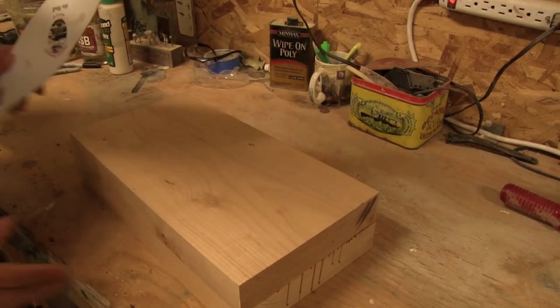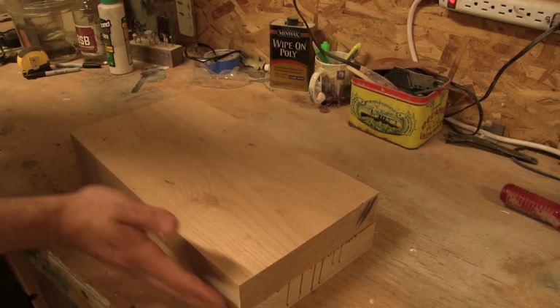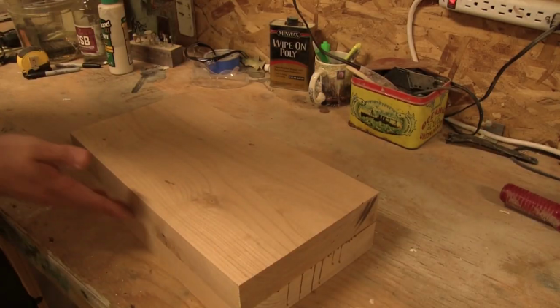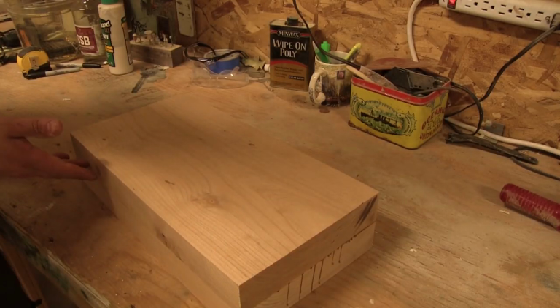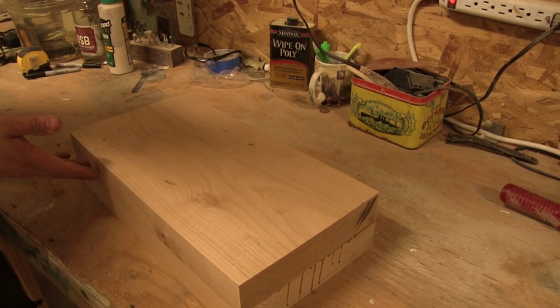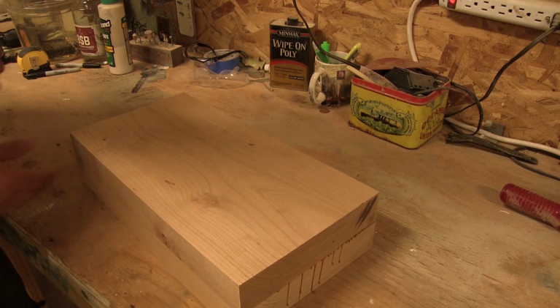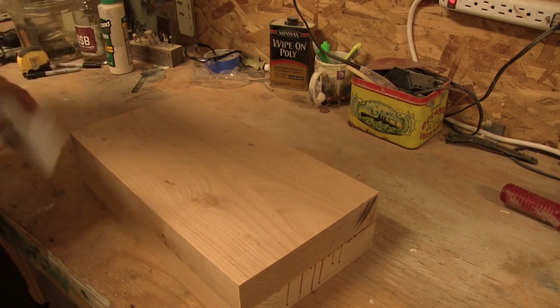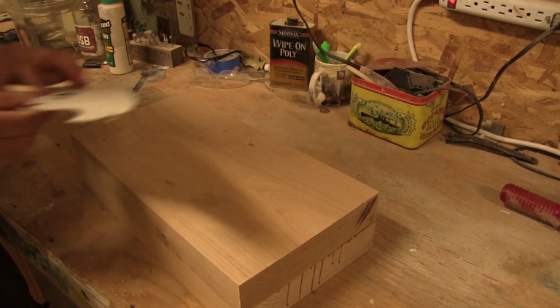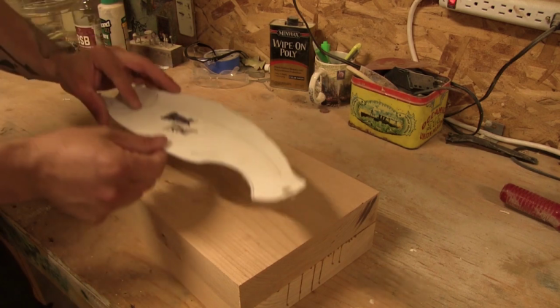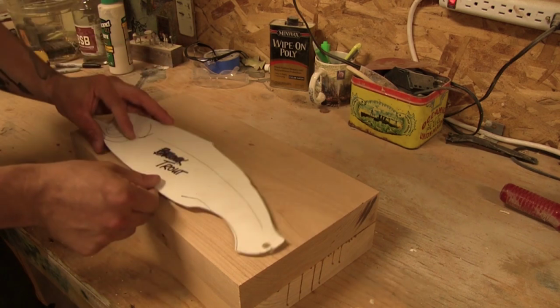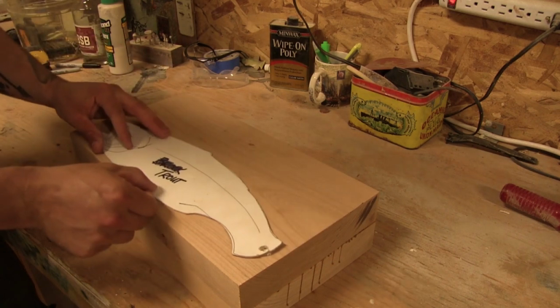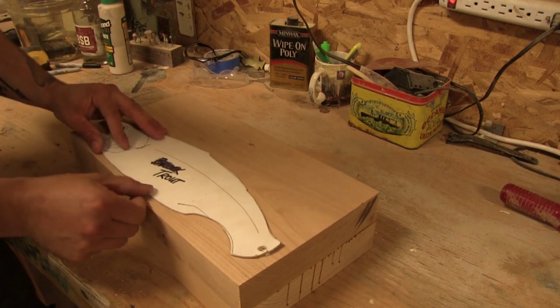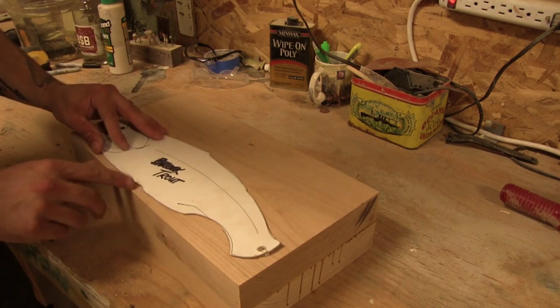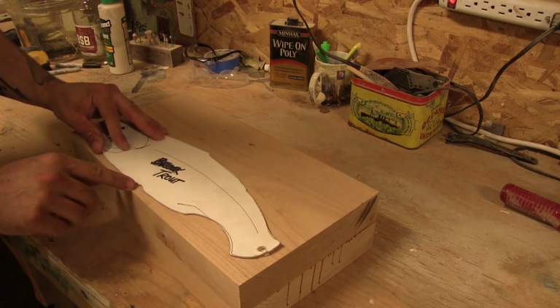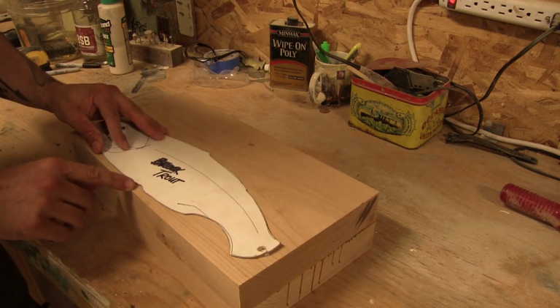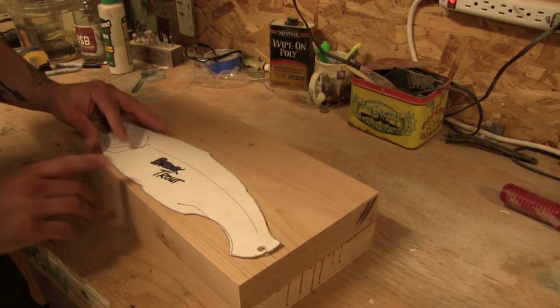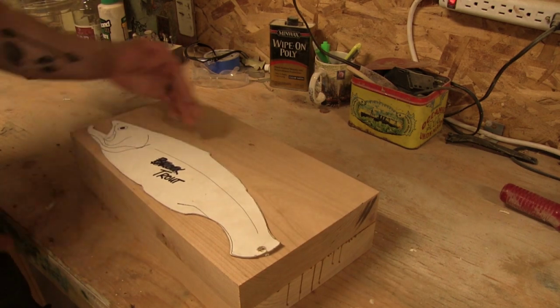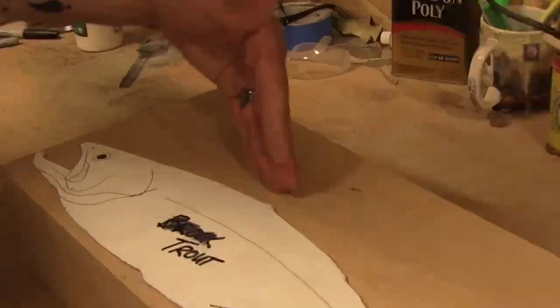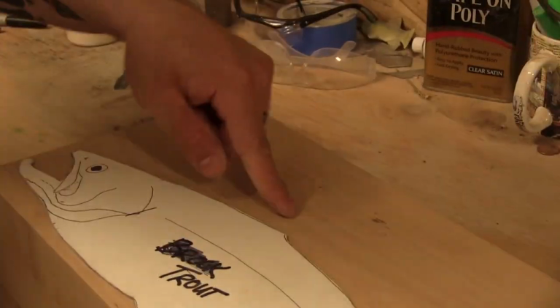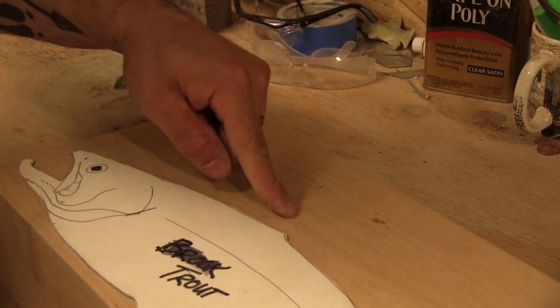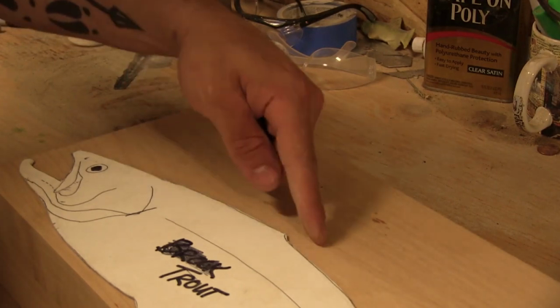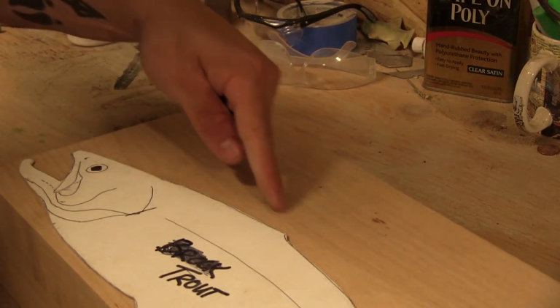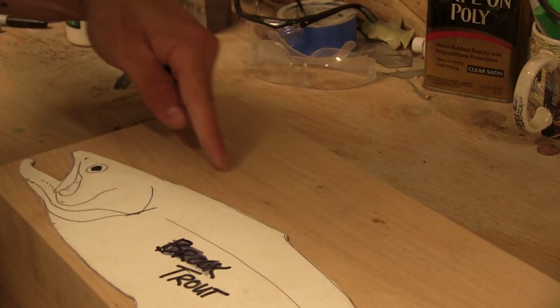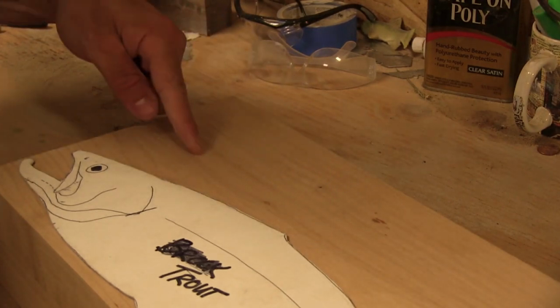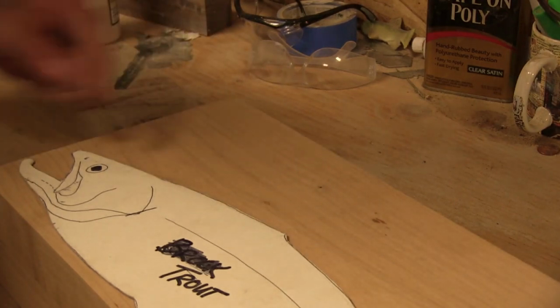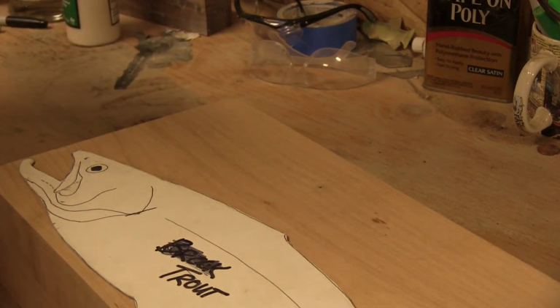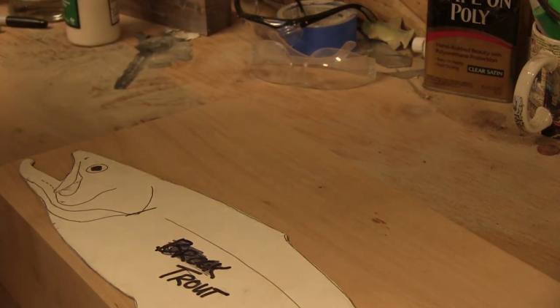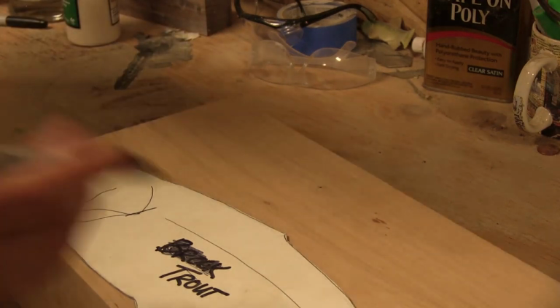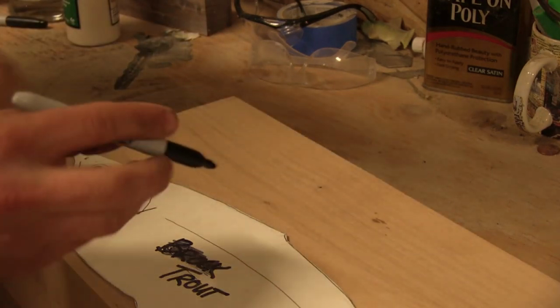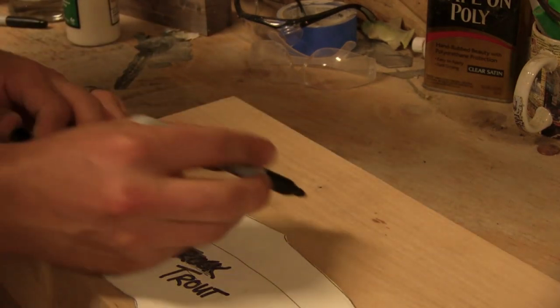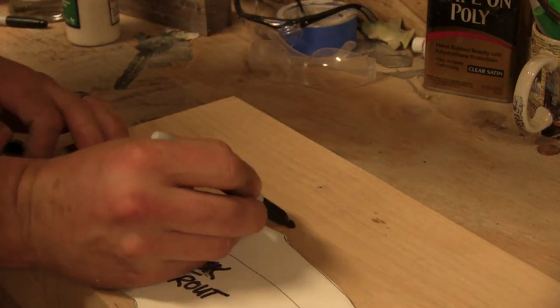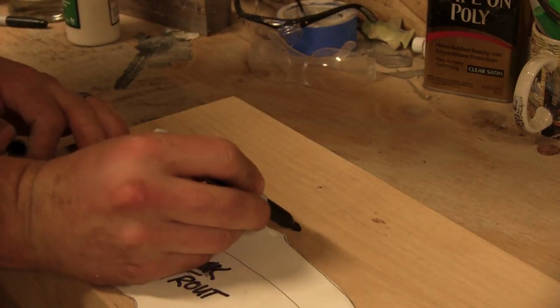Now that I have a nice smooth jointed edge, I'm going to take my pattern, place it on here, and leave about a quarter of an inch. I'm going to draw a nice line and measure how thick I need this. This will make it easier to work on the bandsaw.